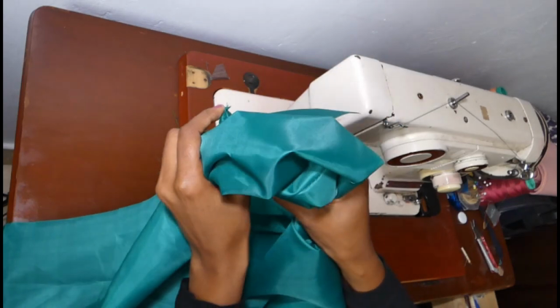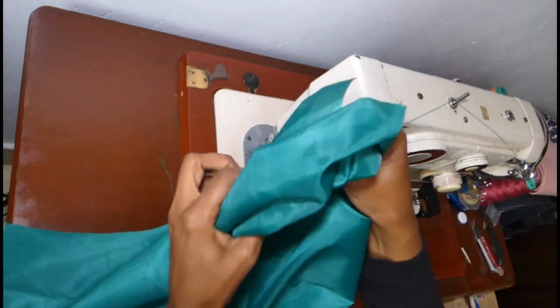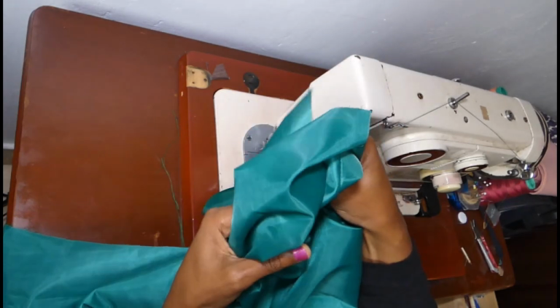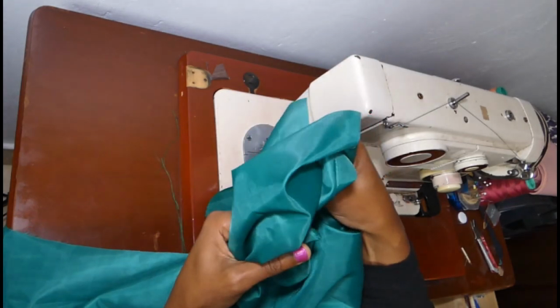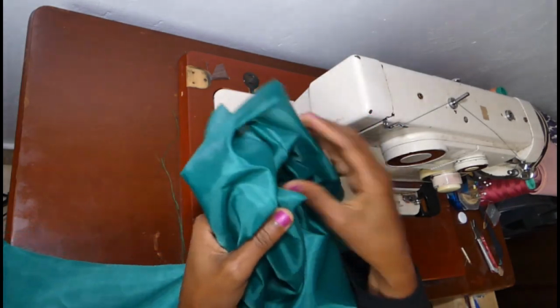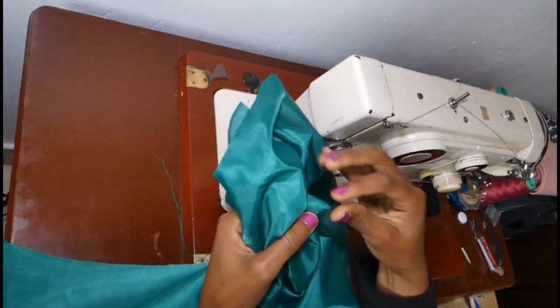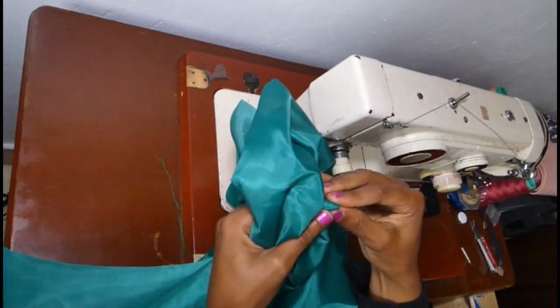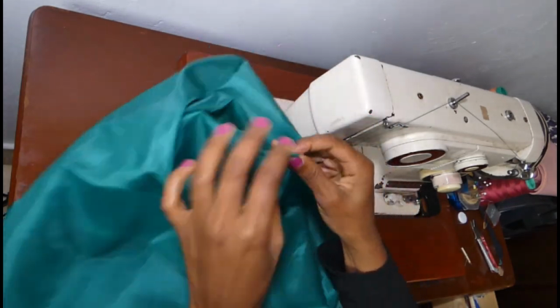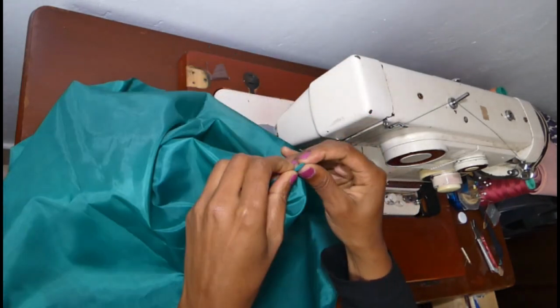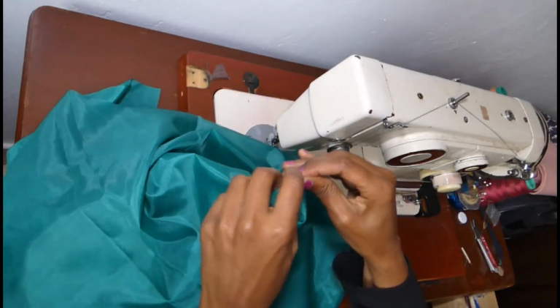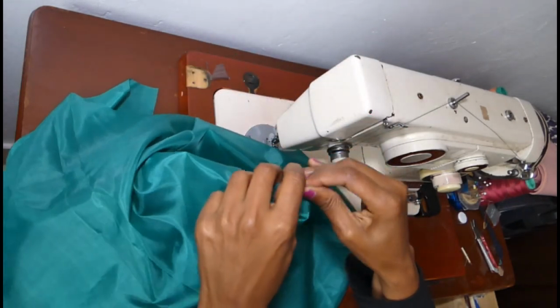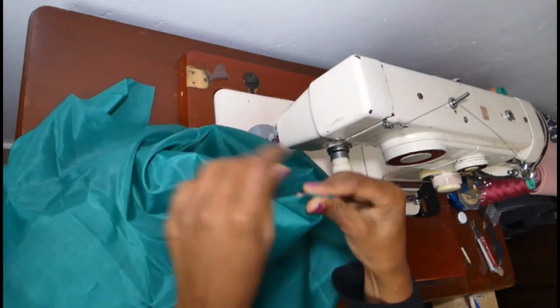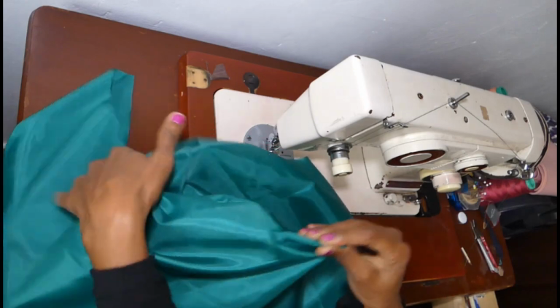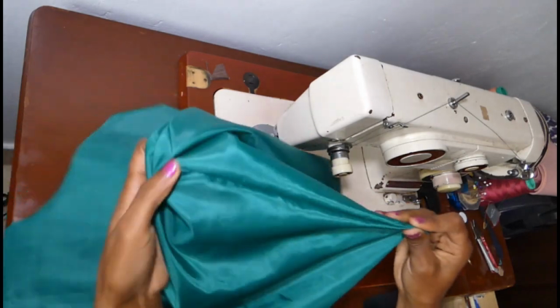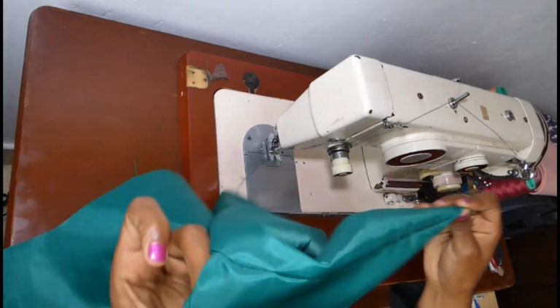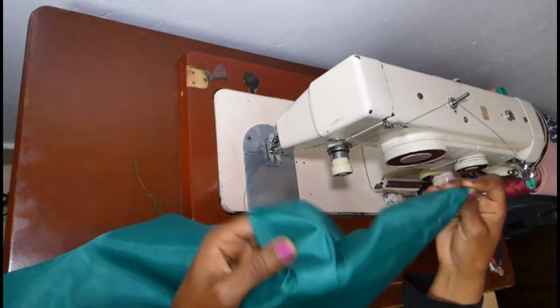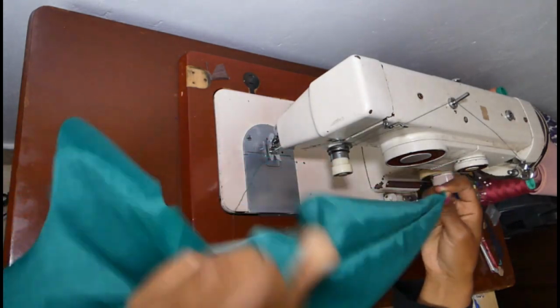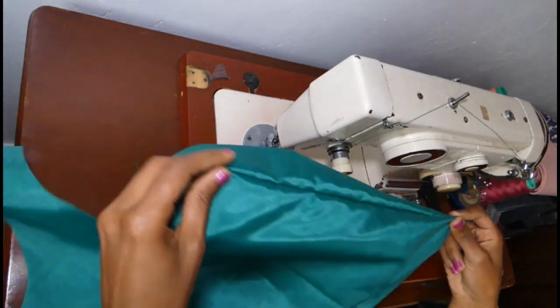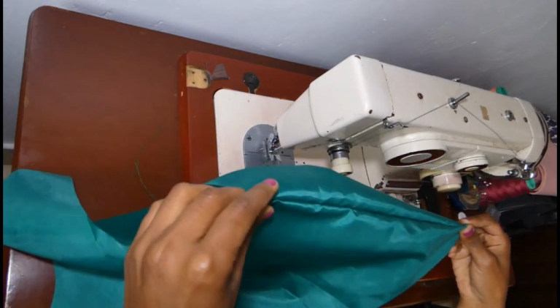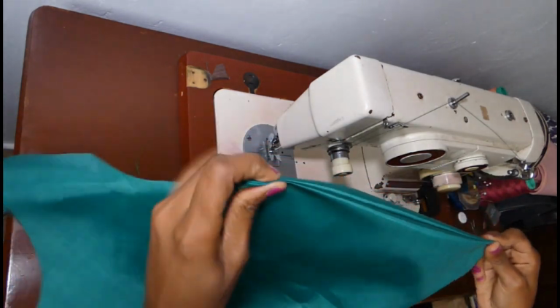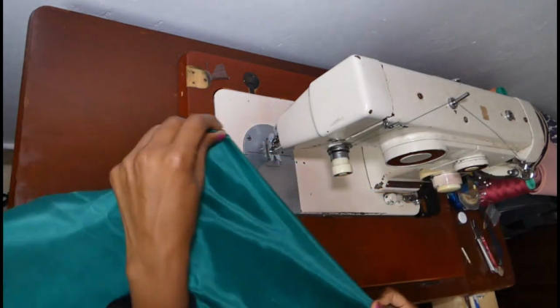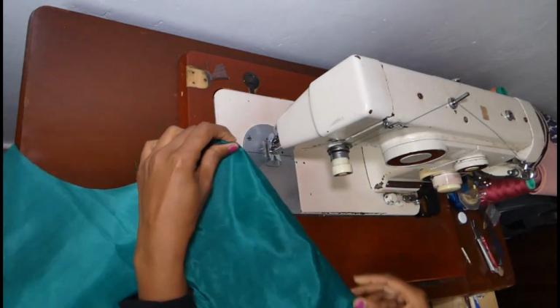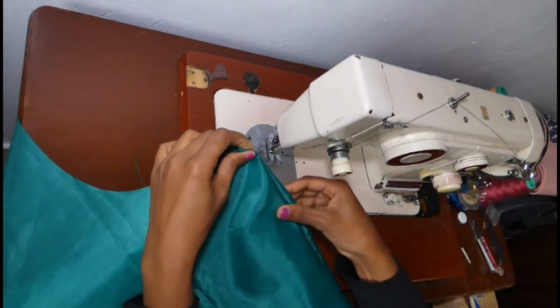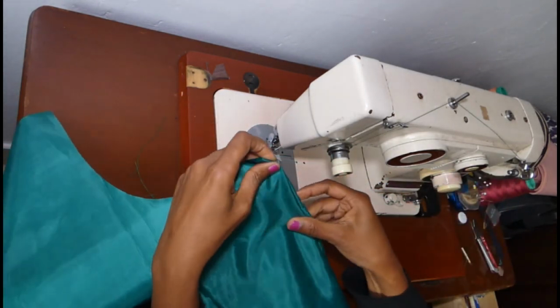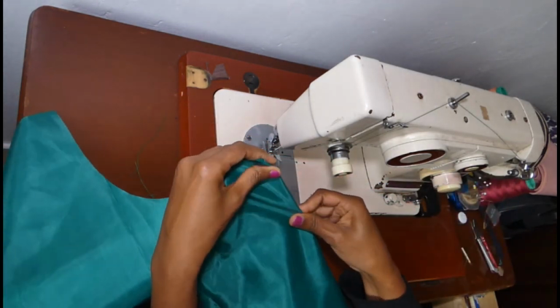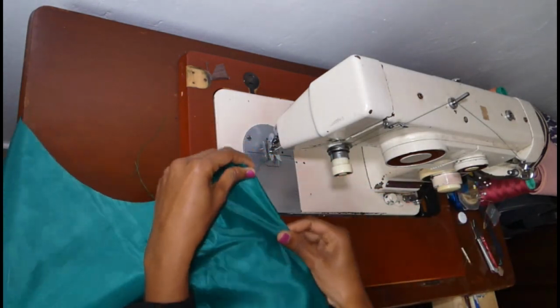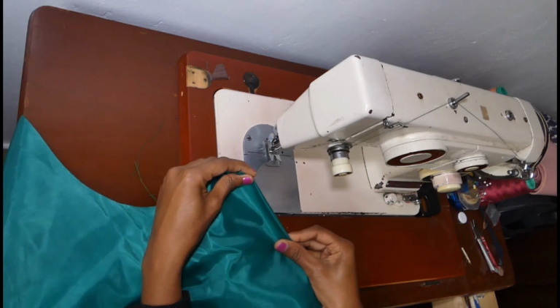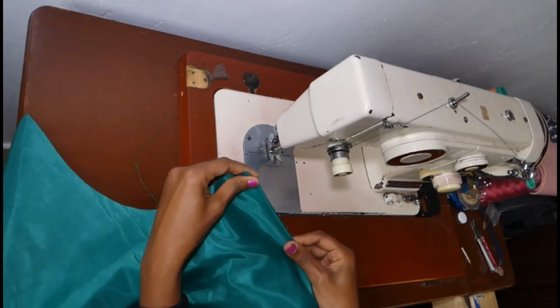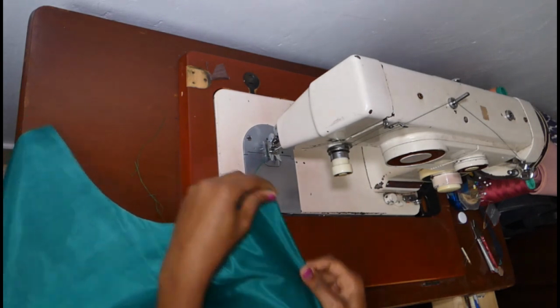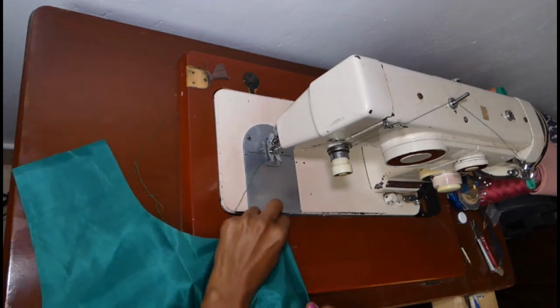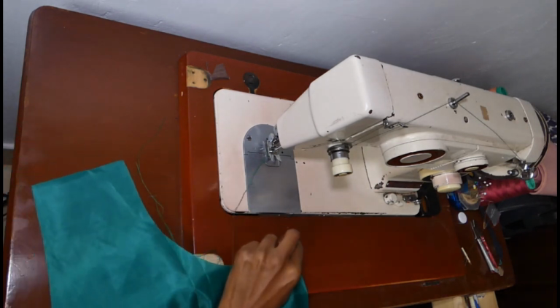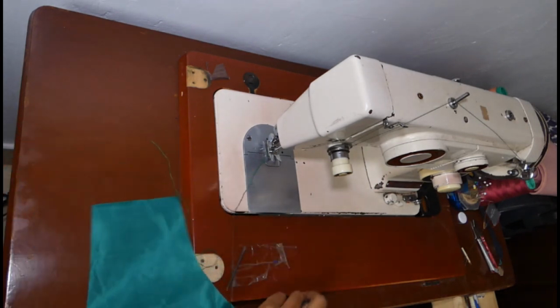The first stitch is done on the right side. Stitch it, and then turn it to the other side, which is the wrong side.